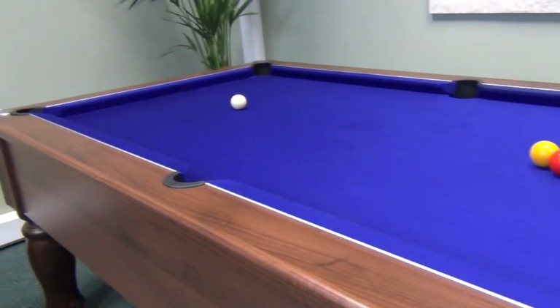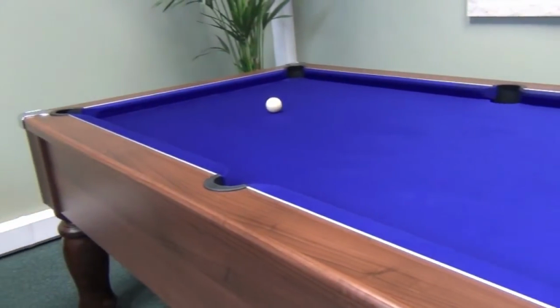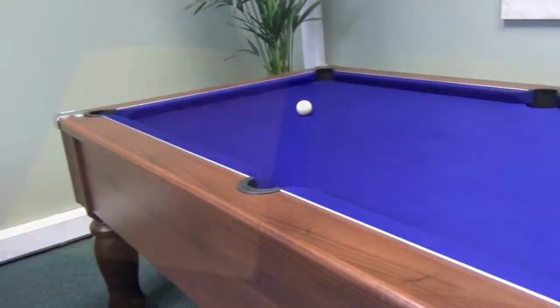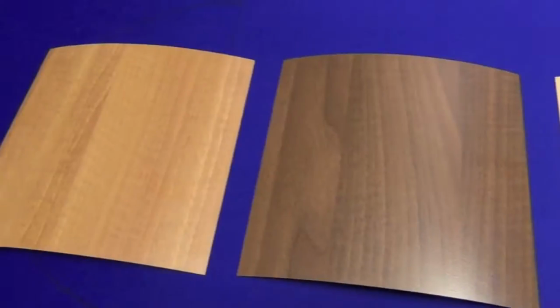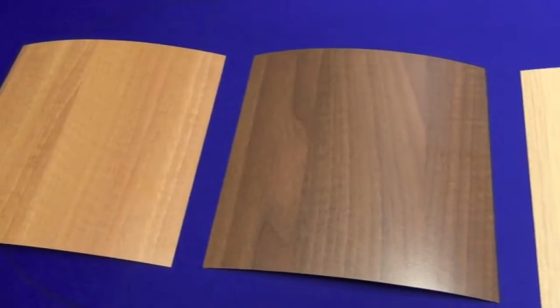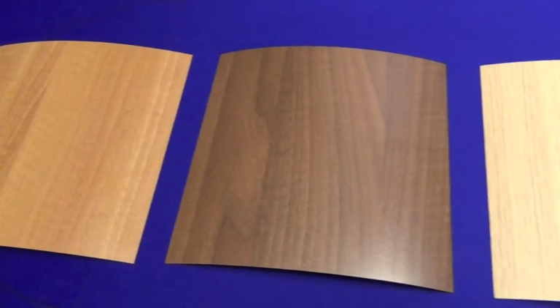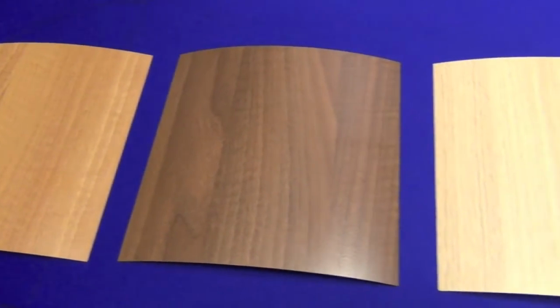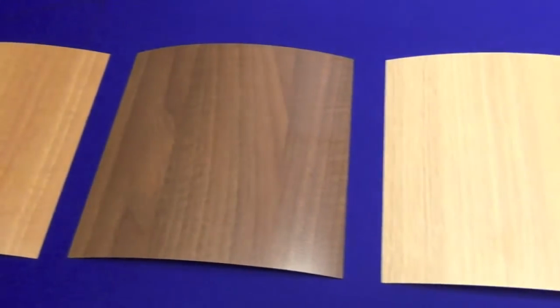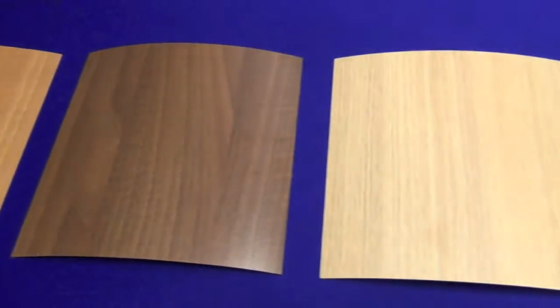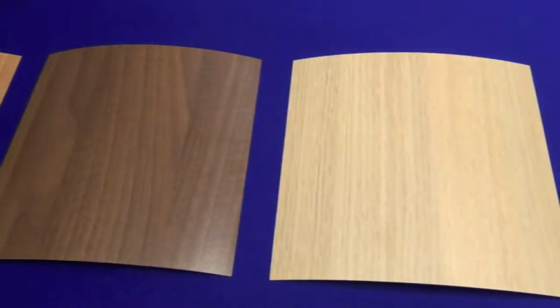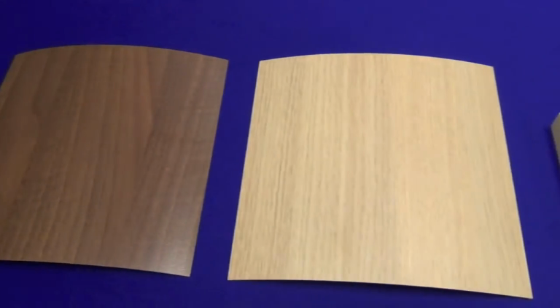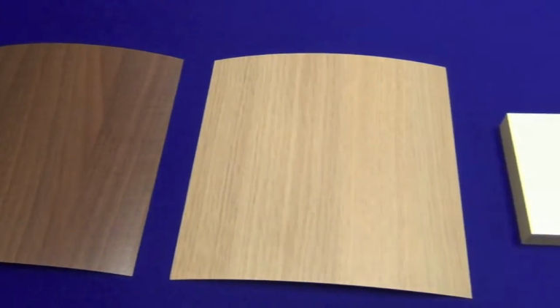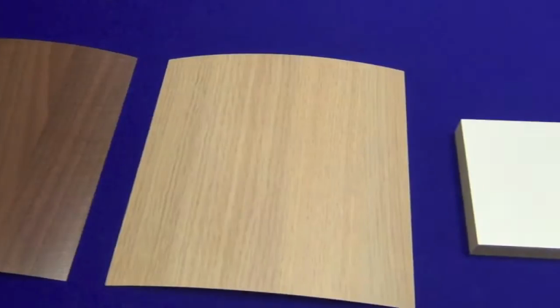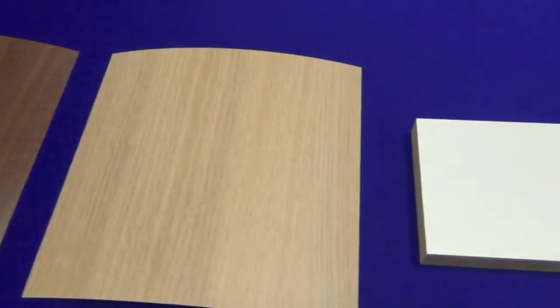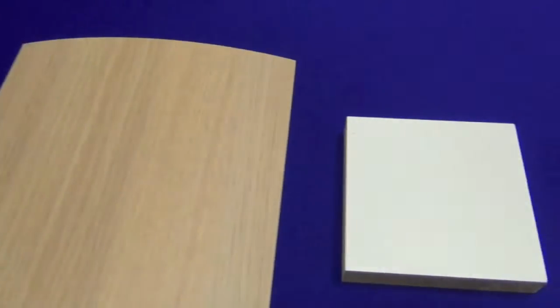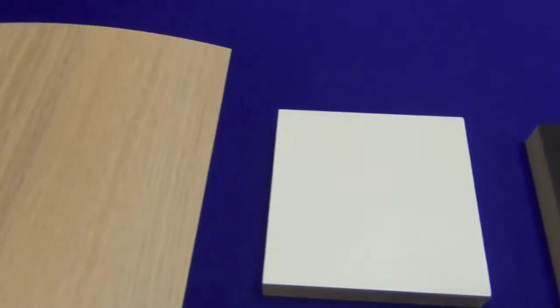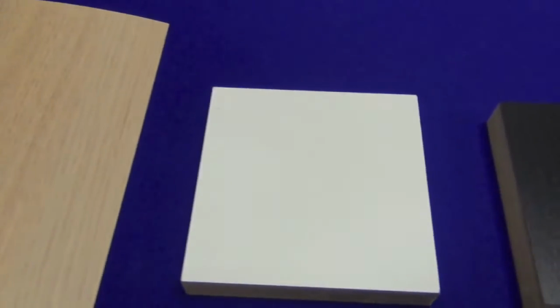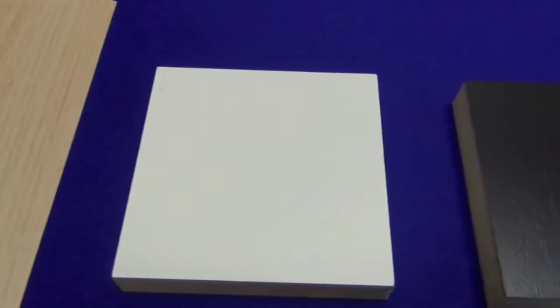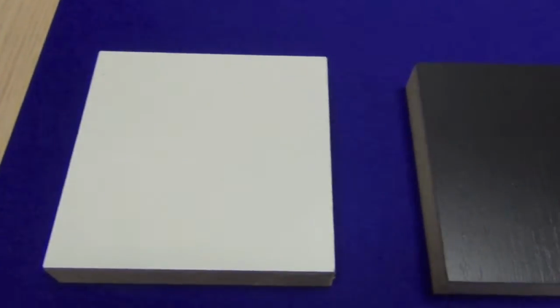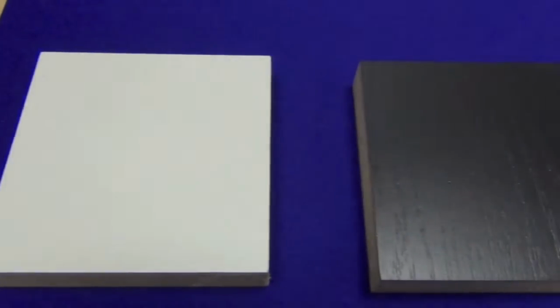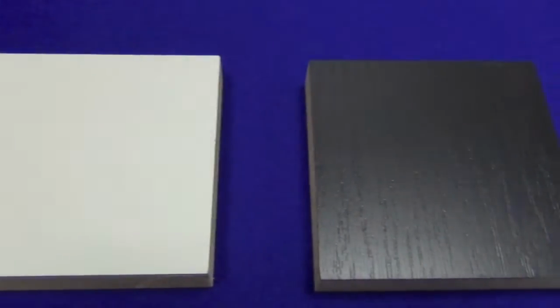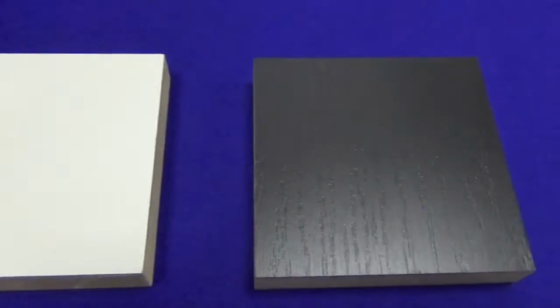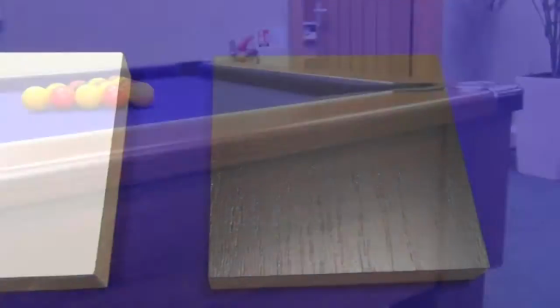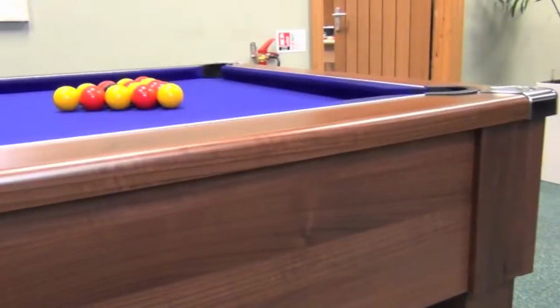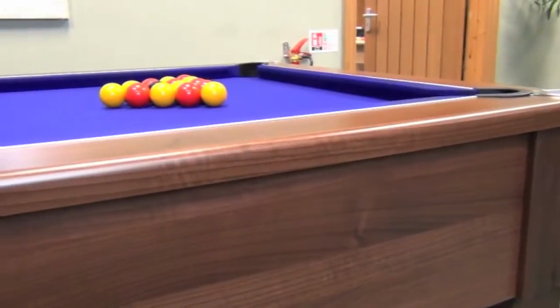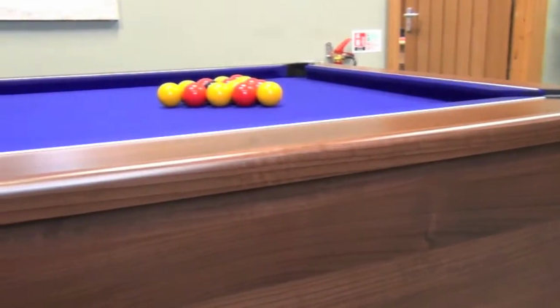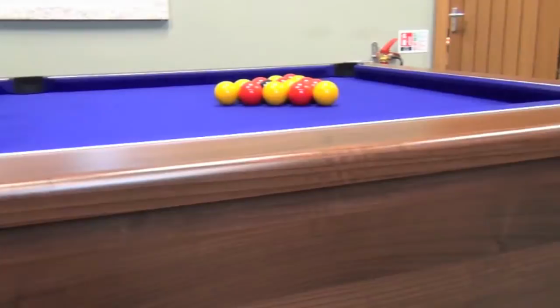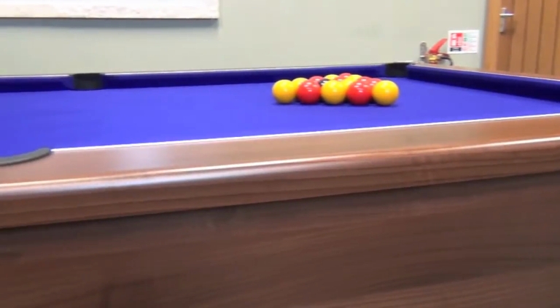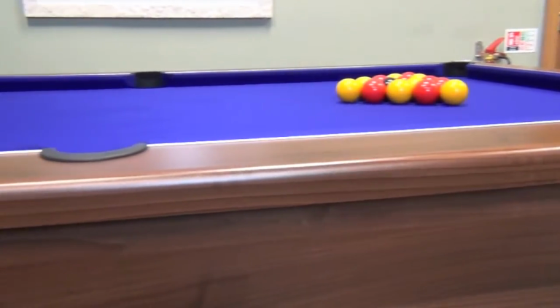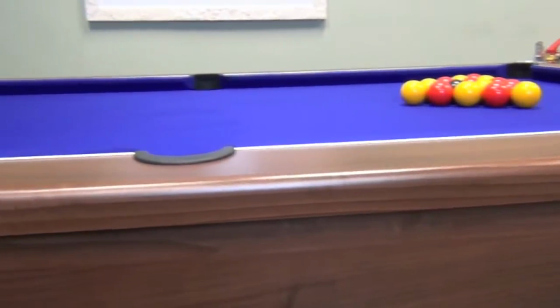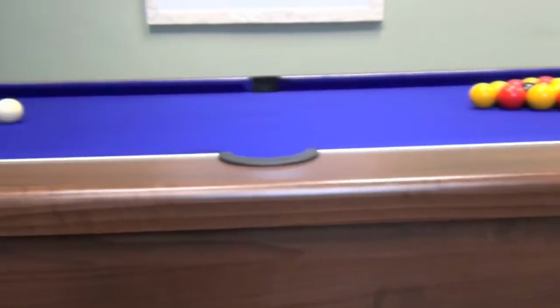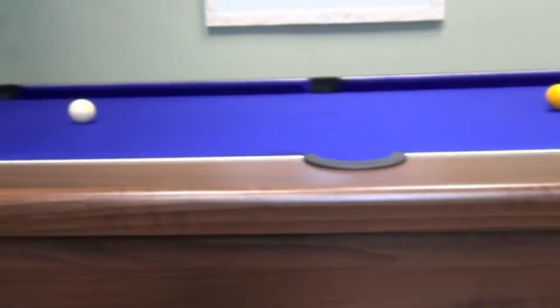You can choose your table finish from either walnut, dark walnut, light oak, white, or black. Our display model is in dark walnut with purple cloth.